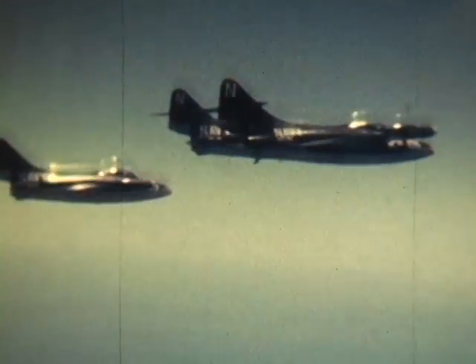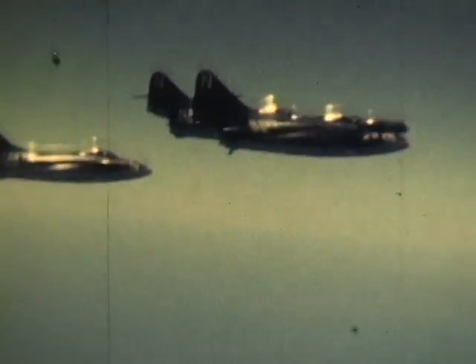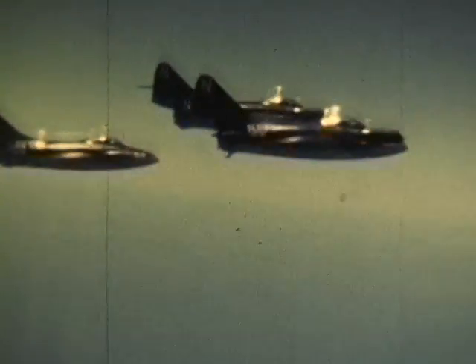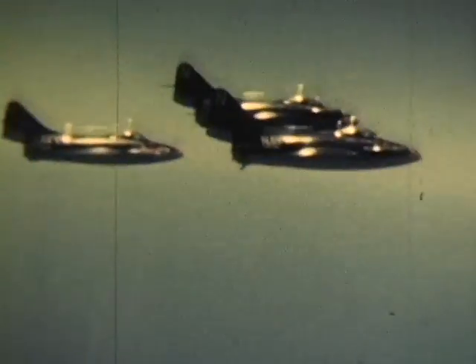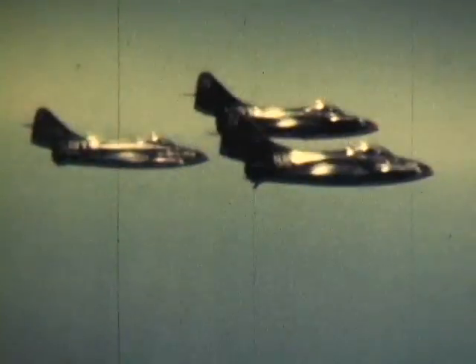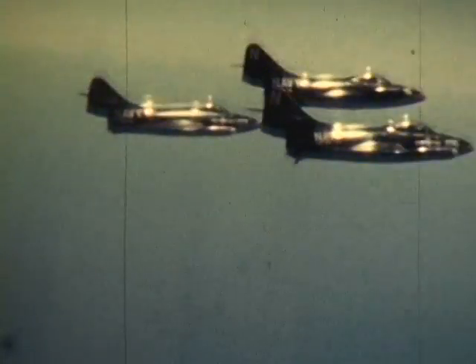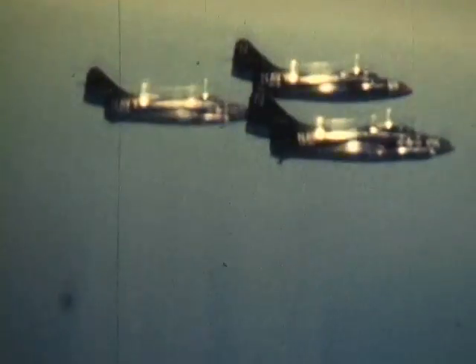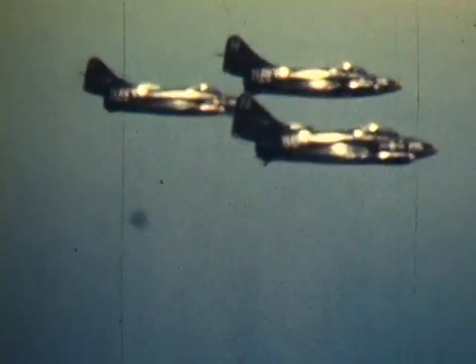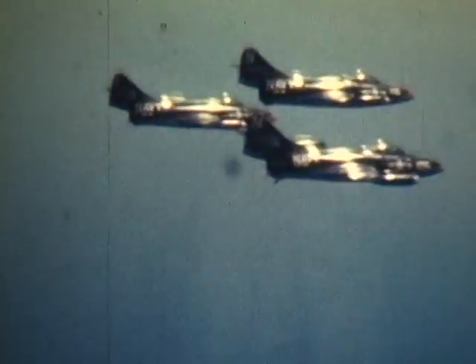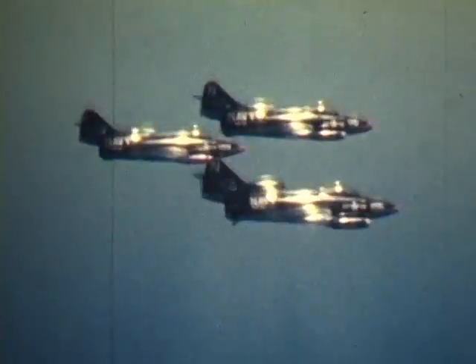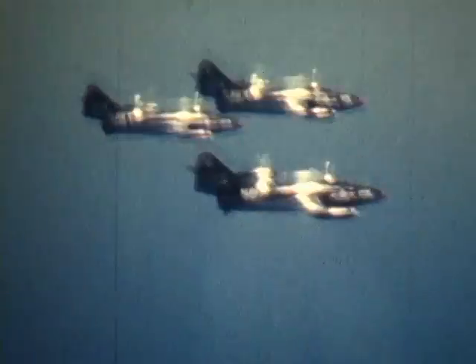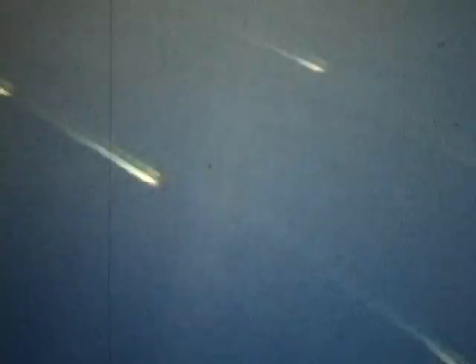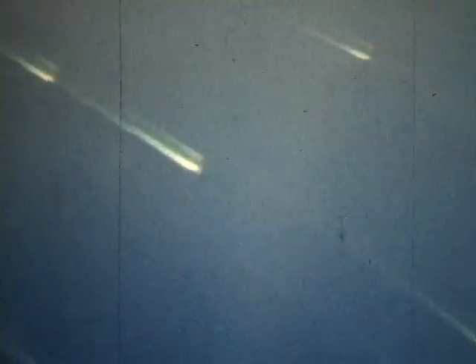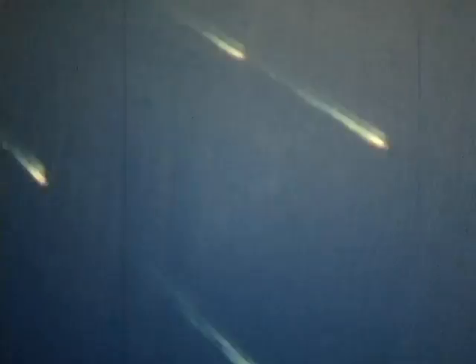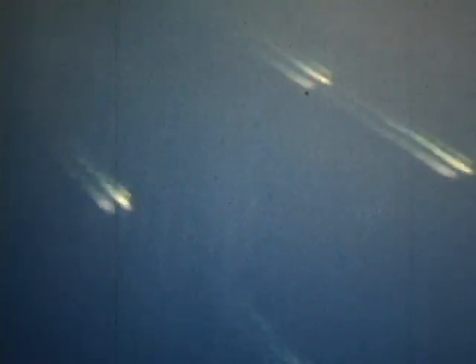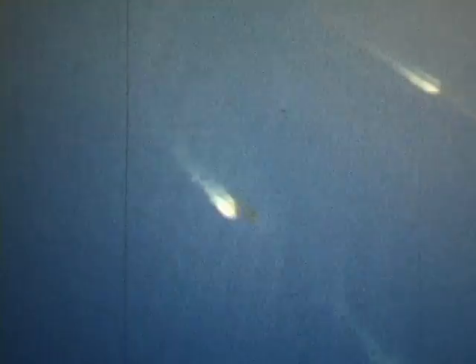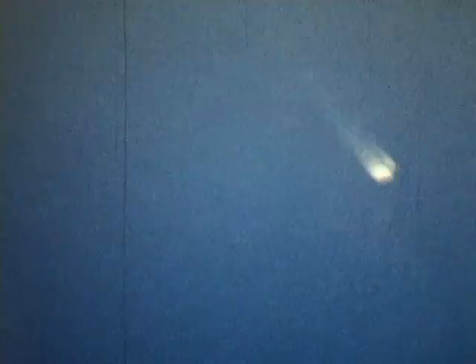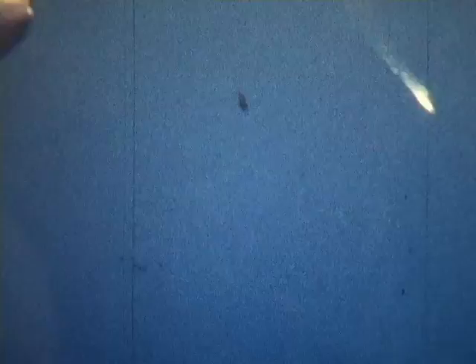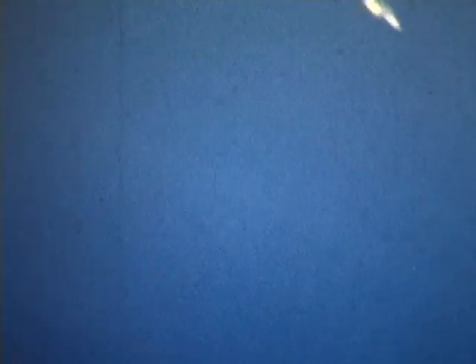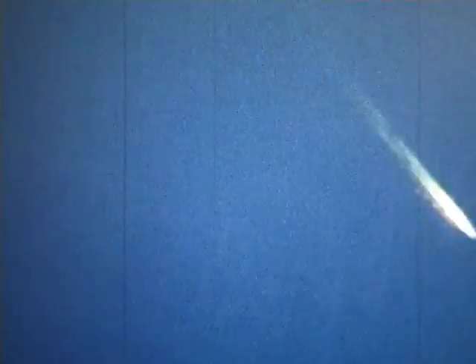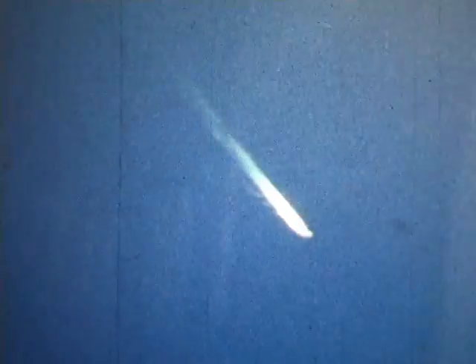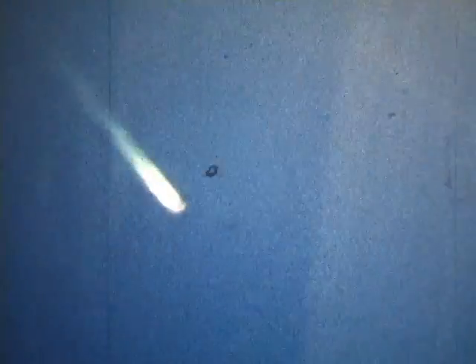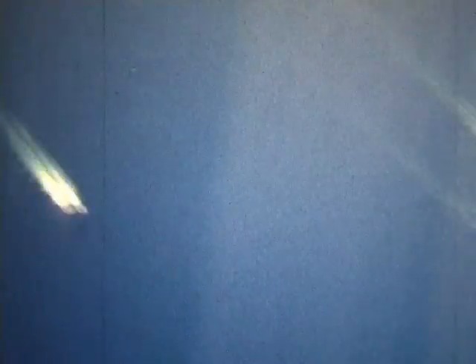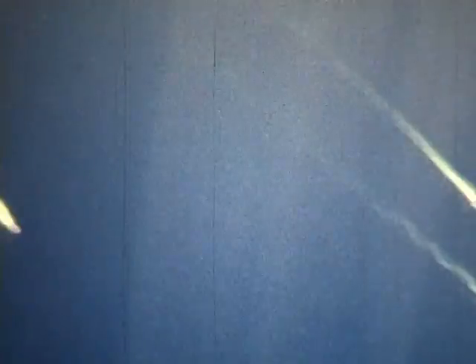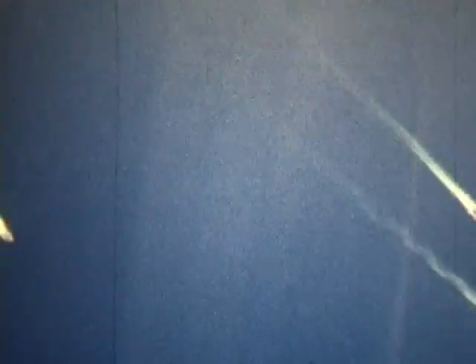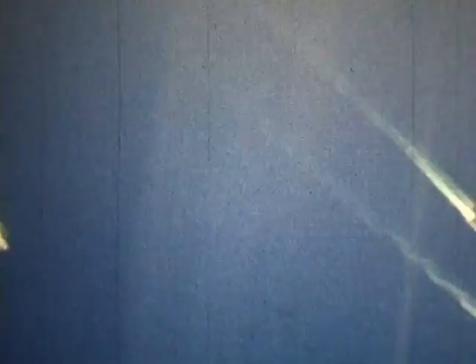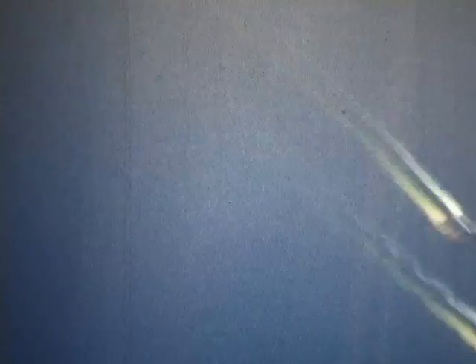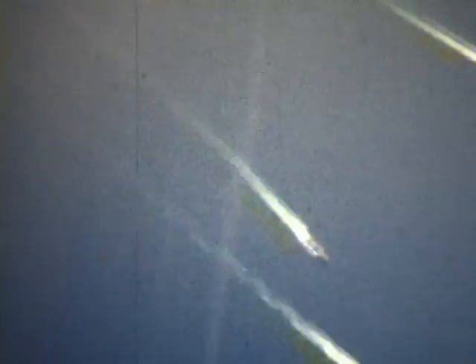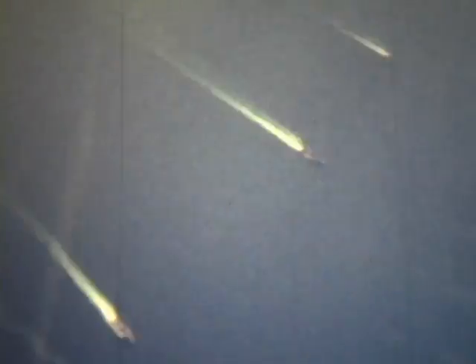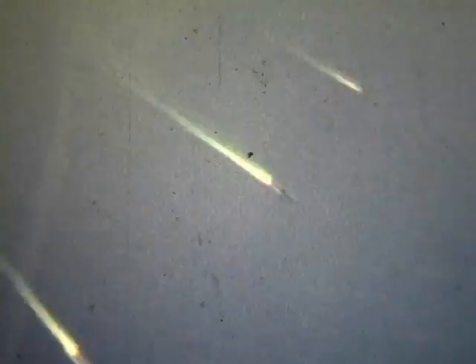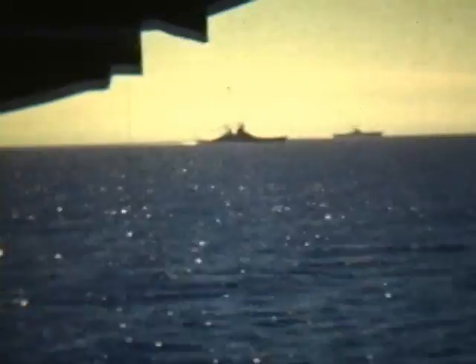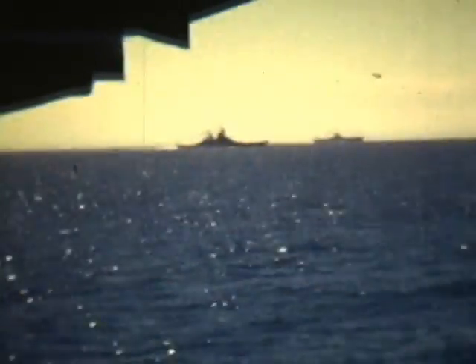Down below you will see some of the ships in Task Force 77. From up here the carrier looks like a postage stamp — or maybe half a postage stamp.